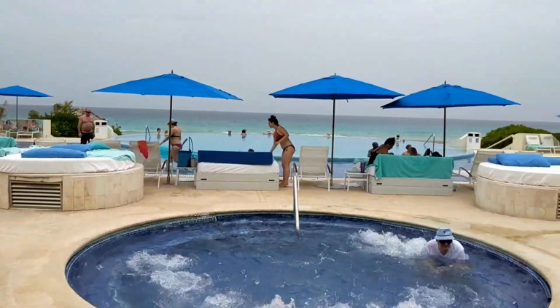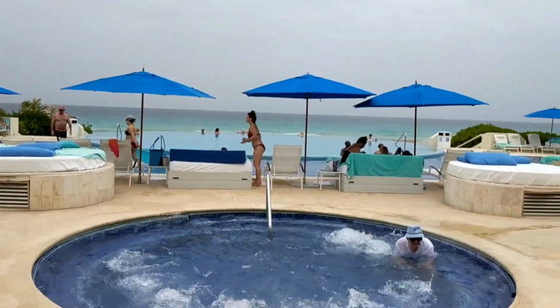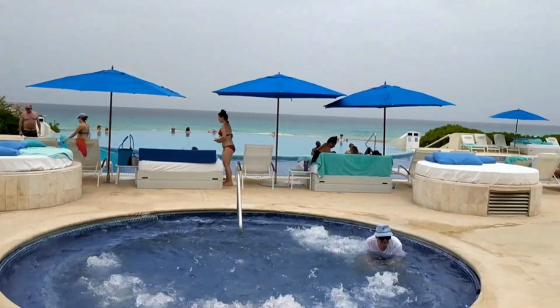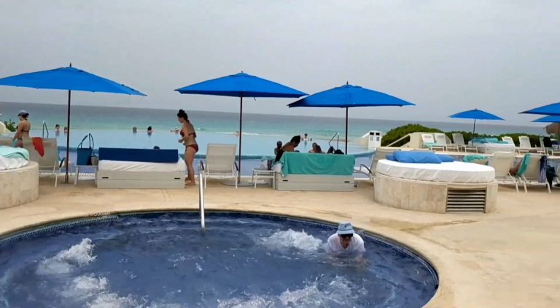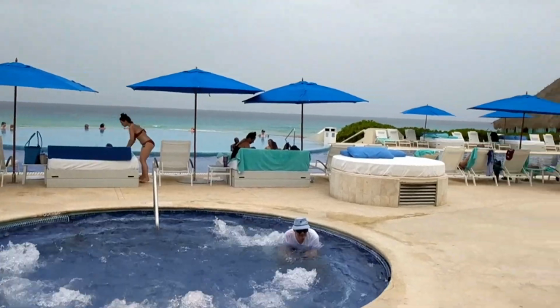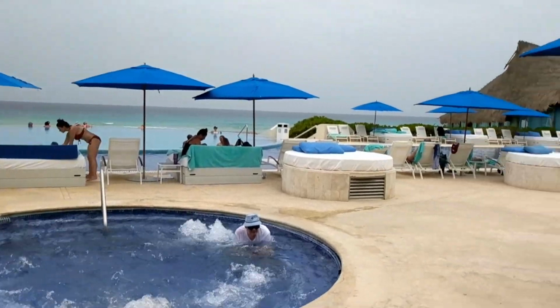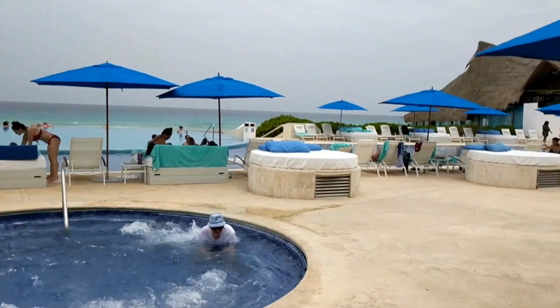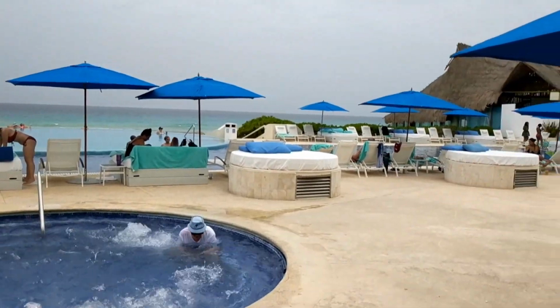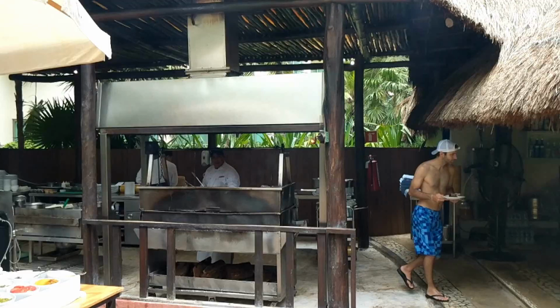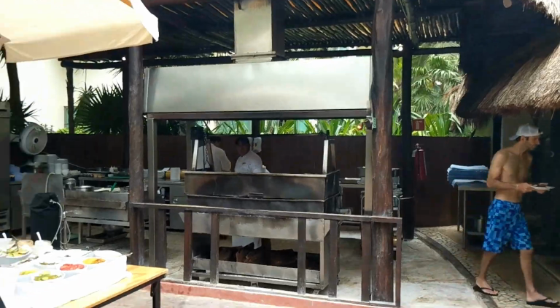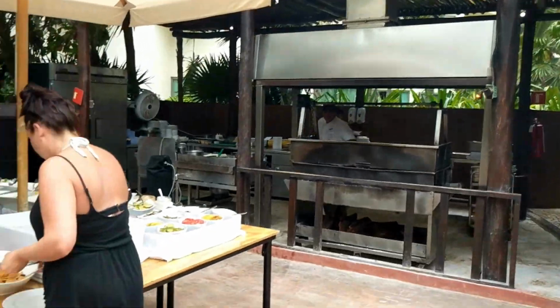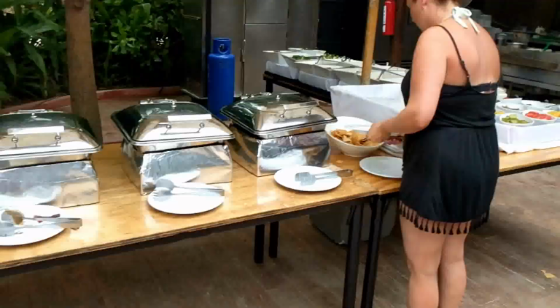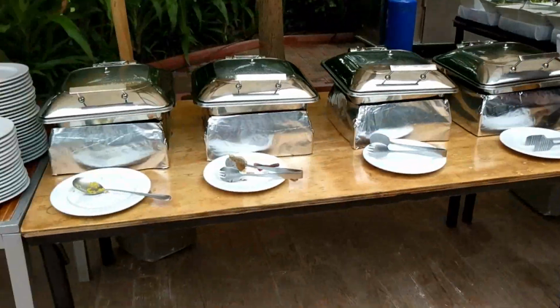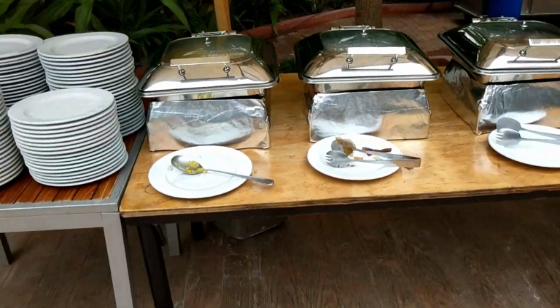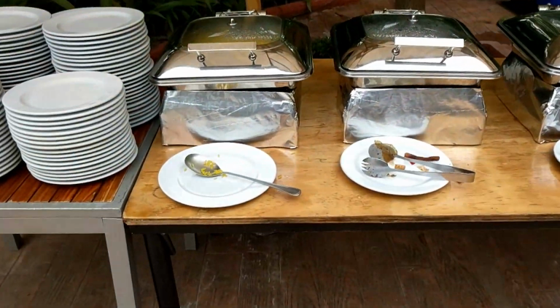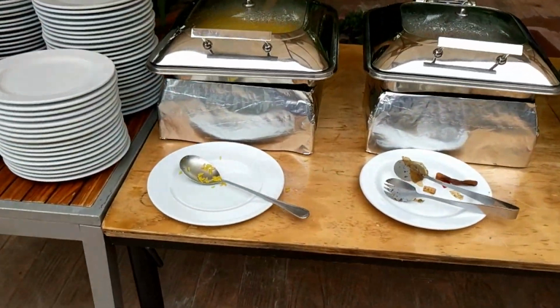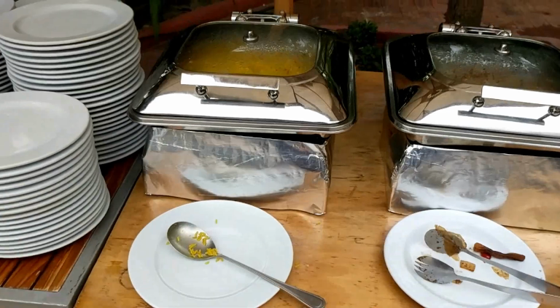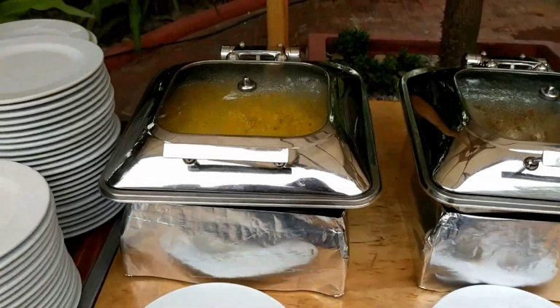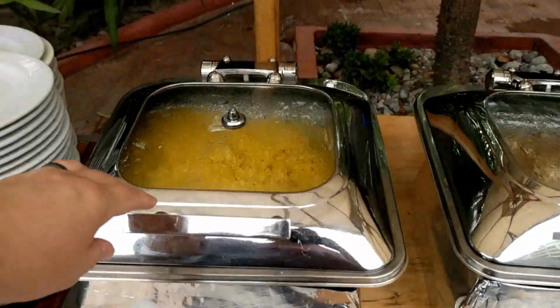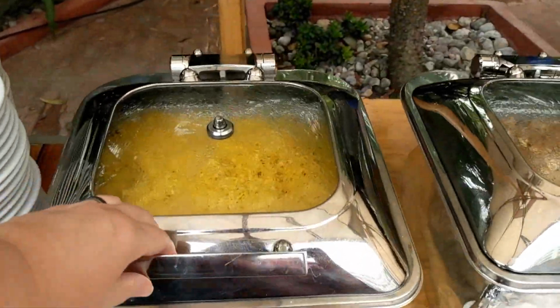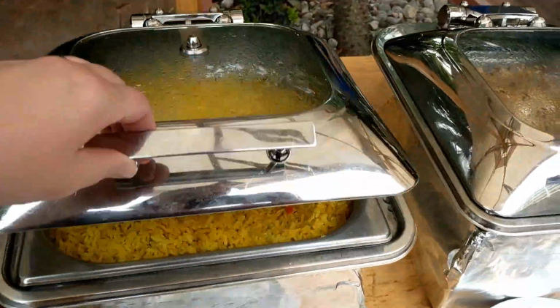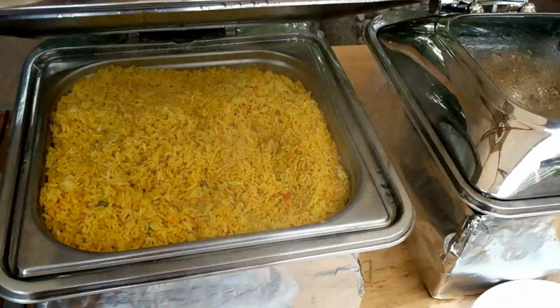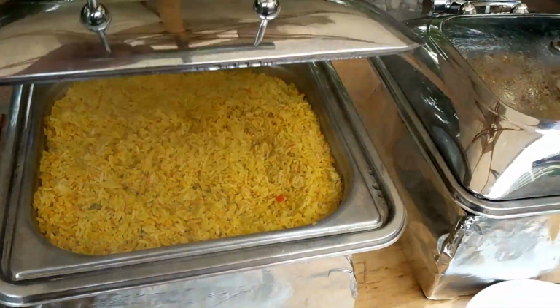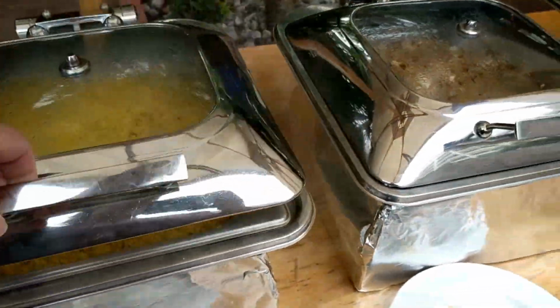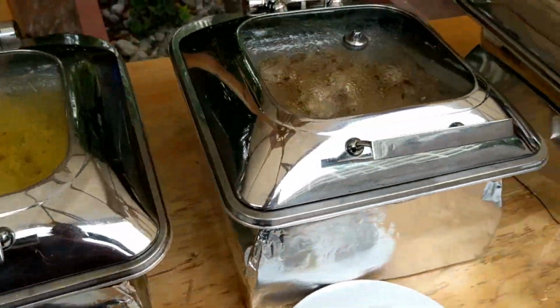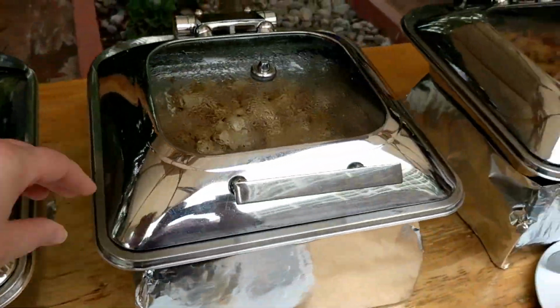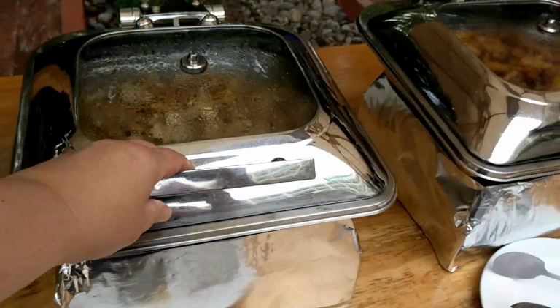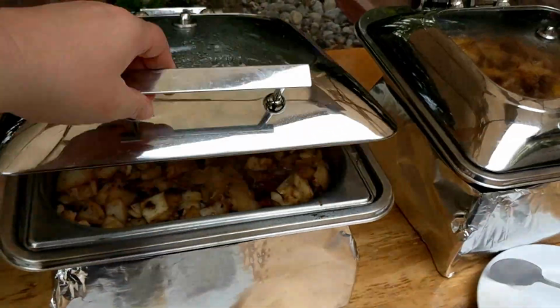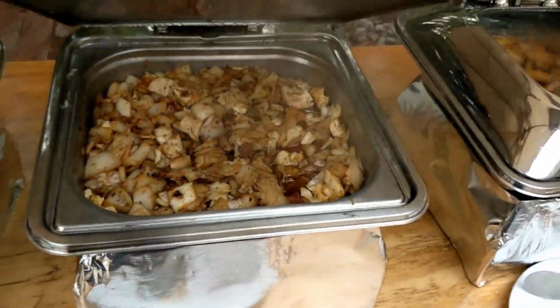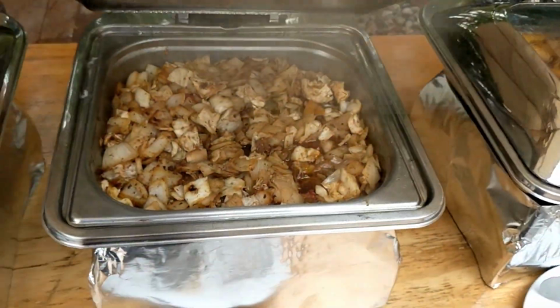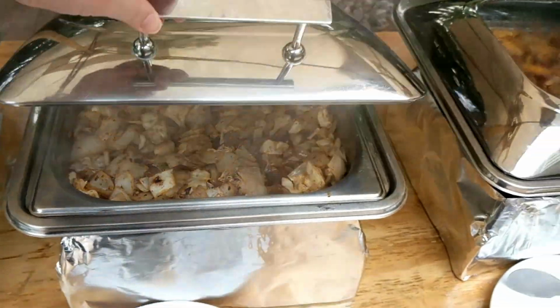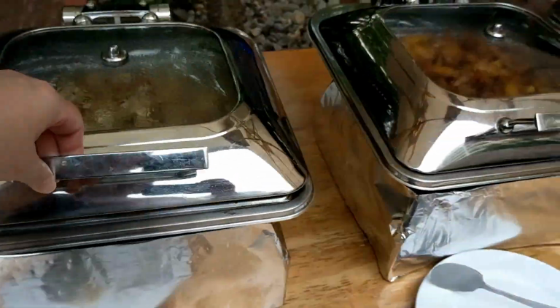Here's the hot tub and more of the pools. I like all the umbrellas to get shade. There's also a walk-up barefoot grill with a small buffet — another great option to just grab and go for lunch.